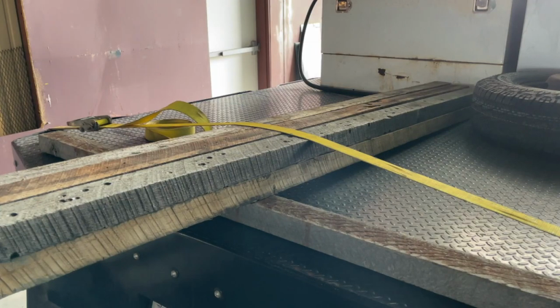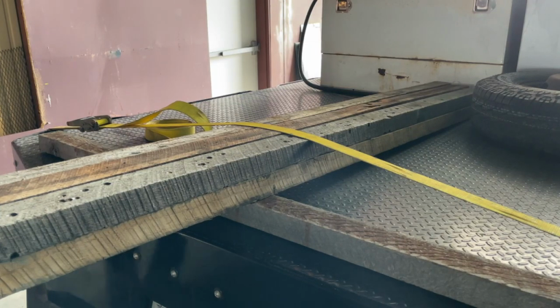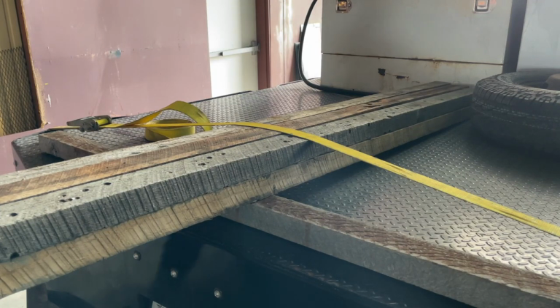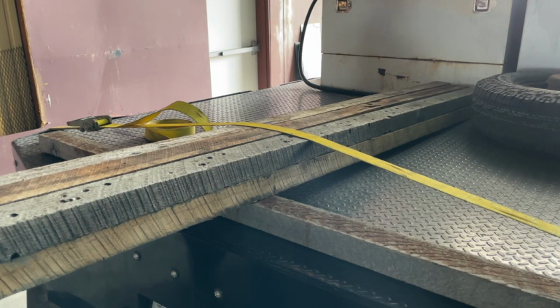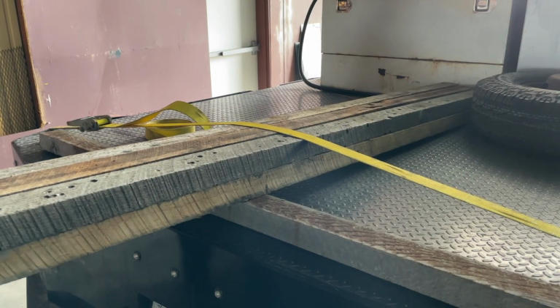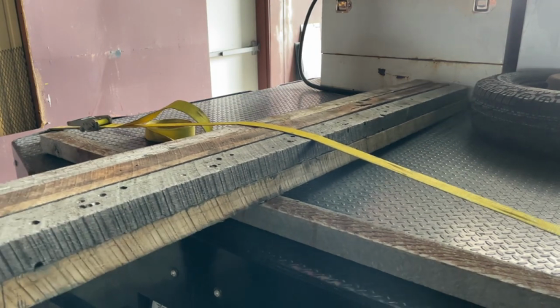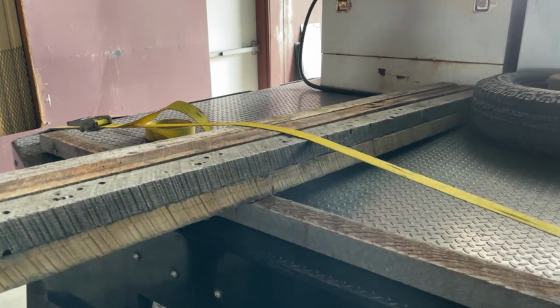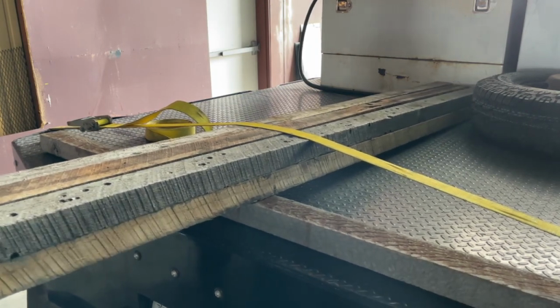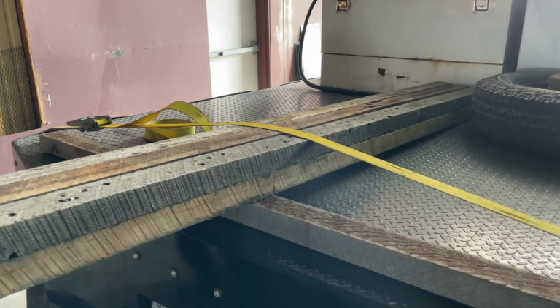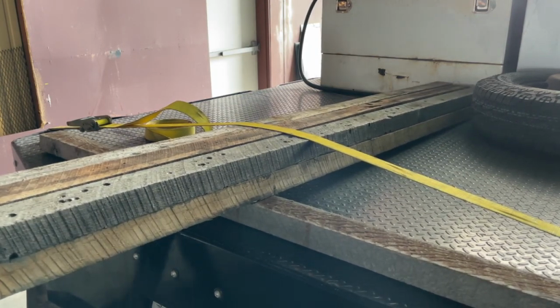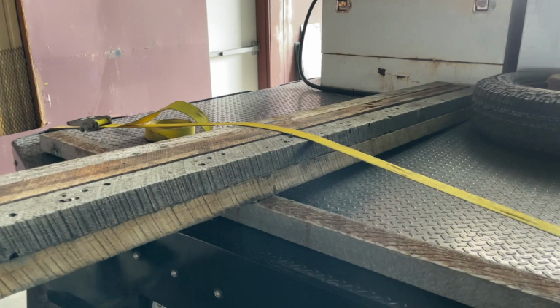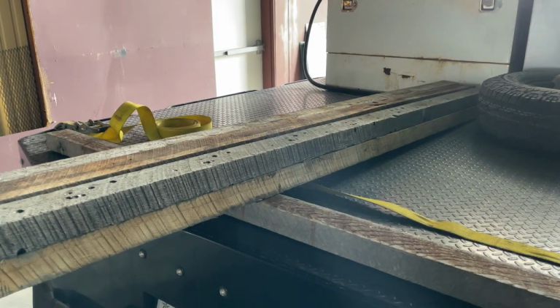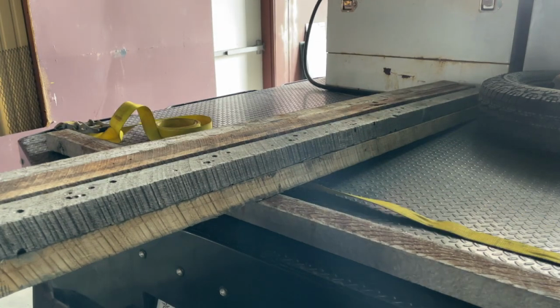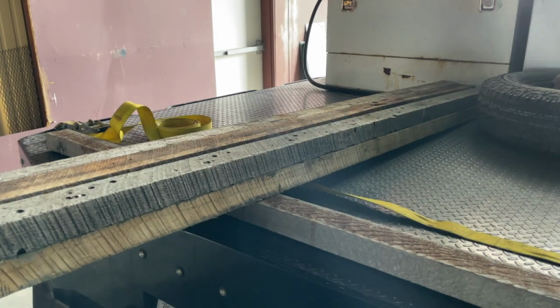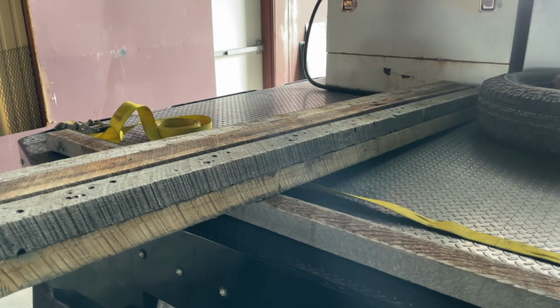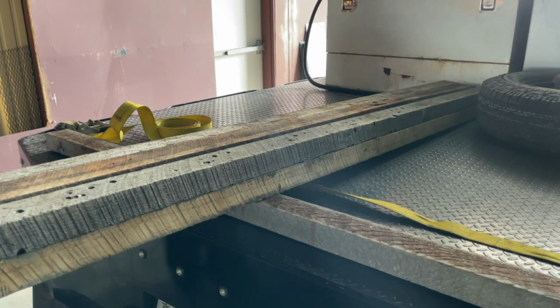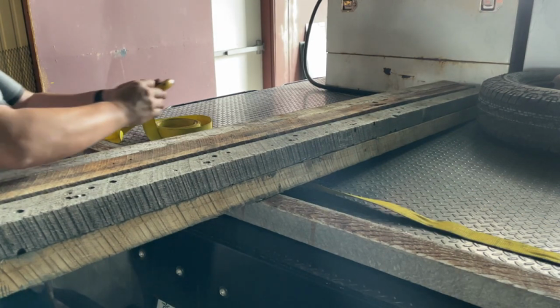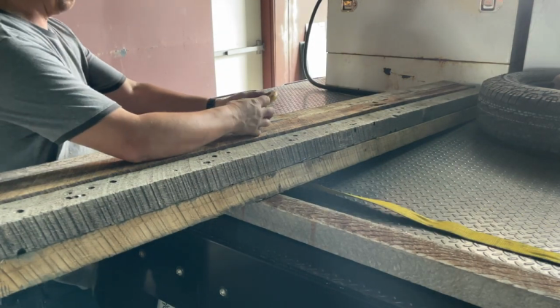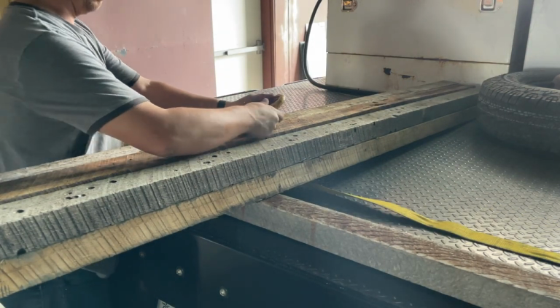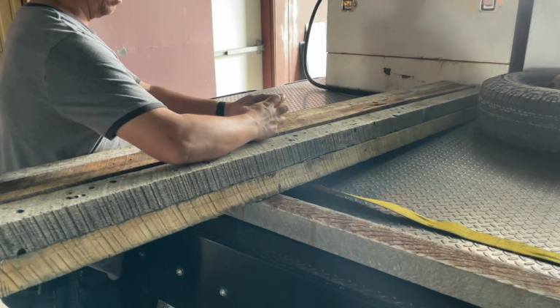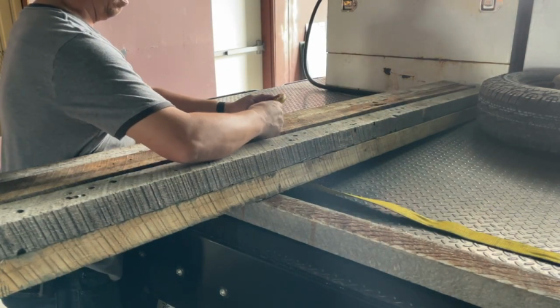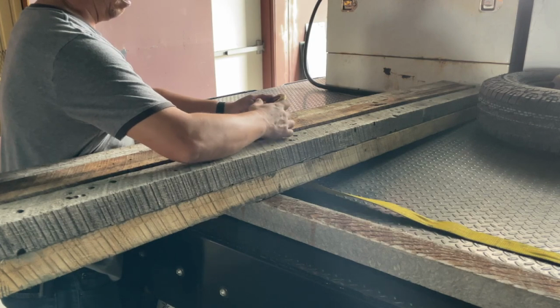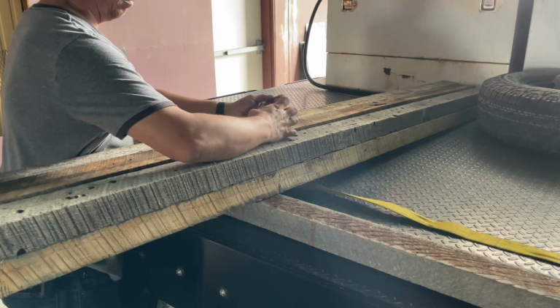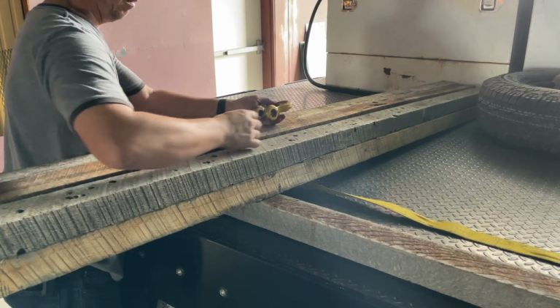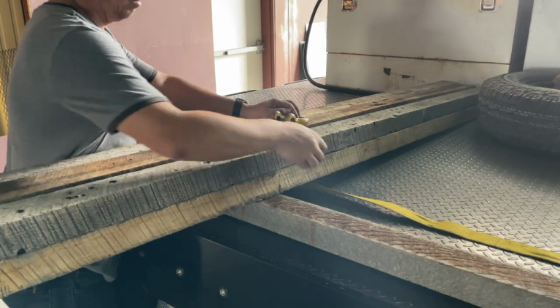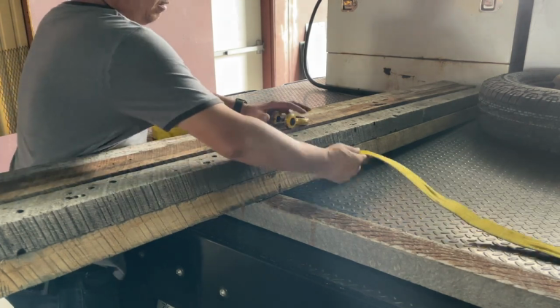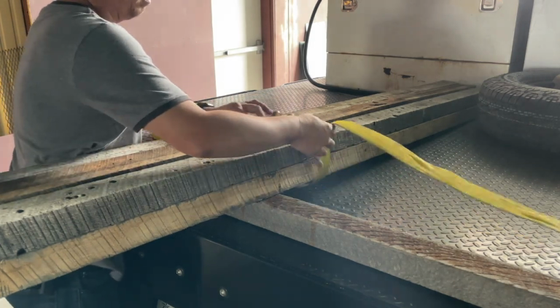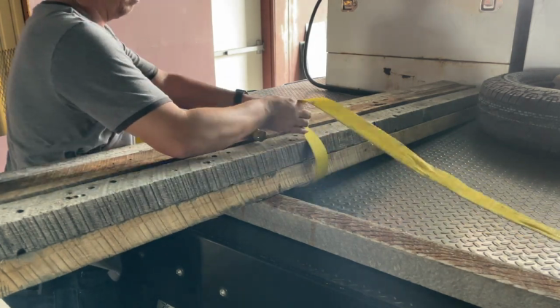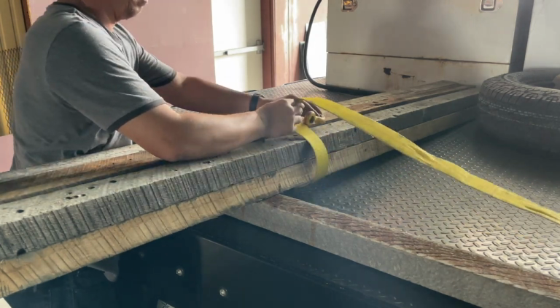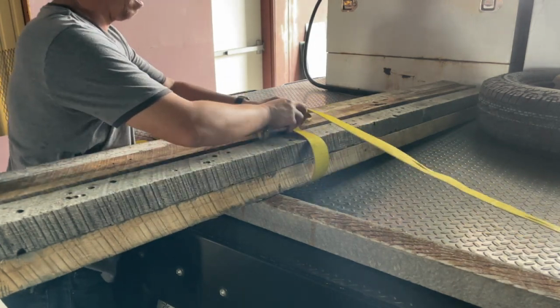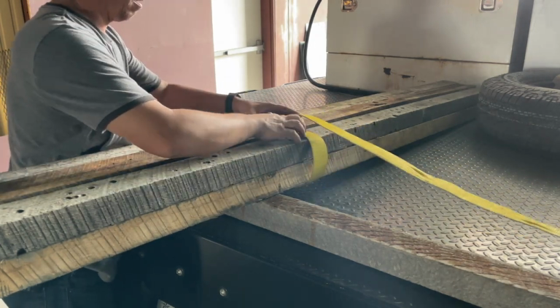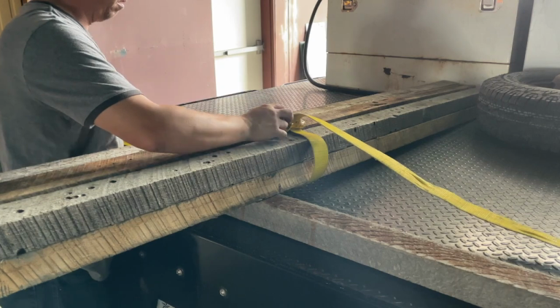Often when people are trying to secure a load down to a truck or trailer, they'll generally just take the strap and go over the top of the load, and in most cases that's sufficient. But there is a better way: take your strap underneath your load first, and then incorporate the use of a shackle on the top.